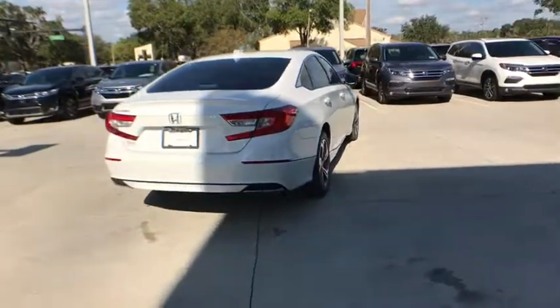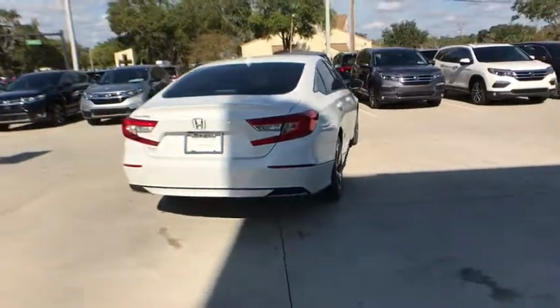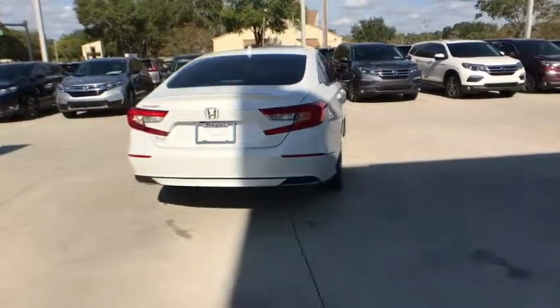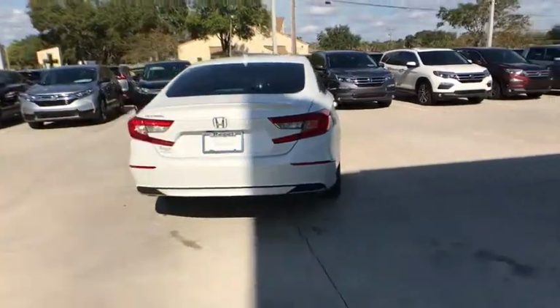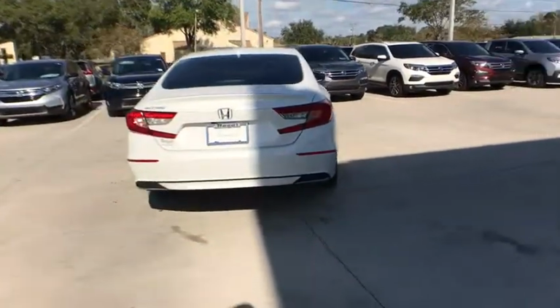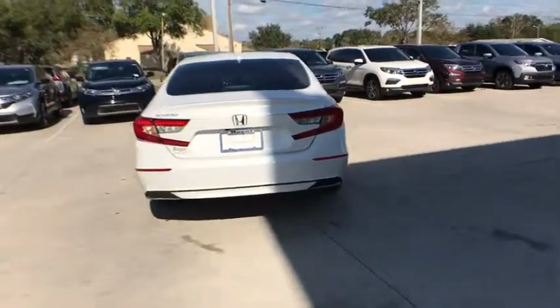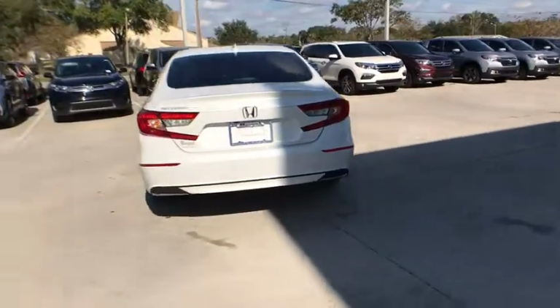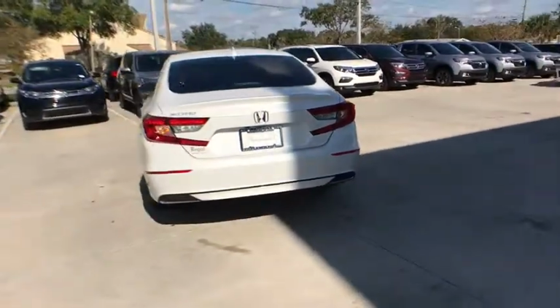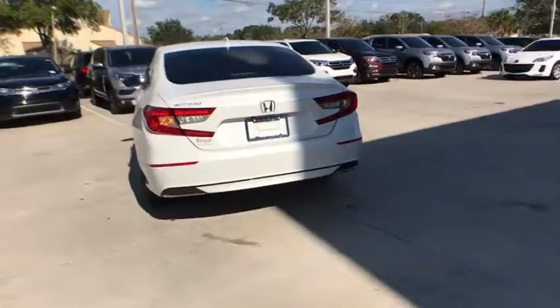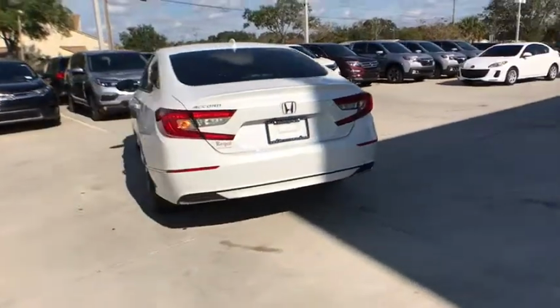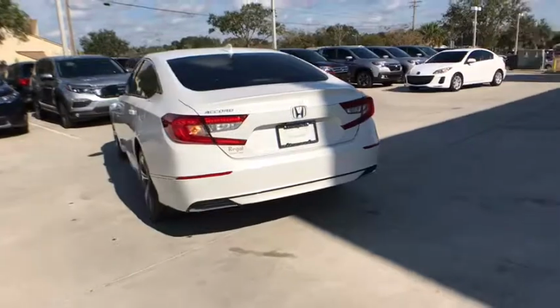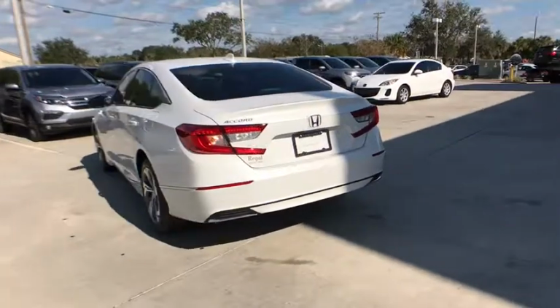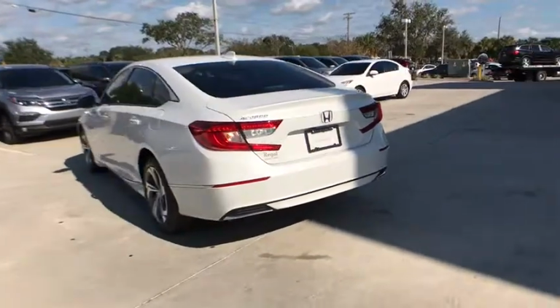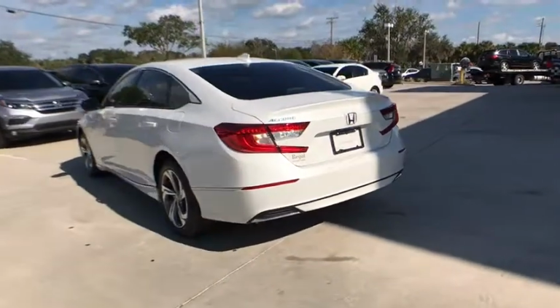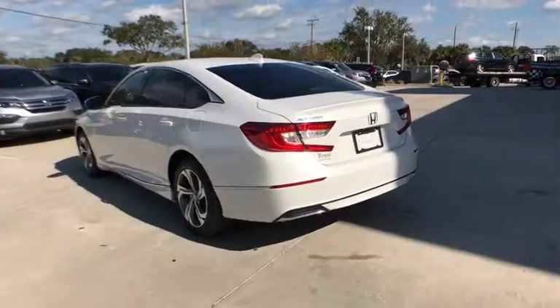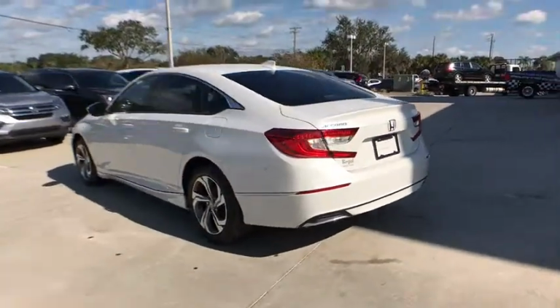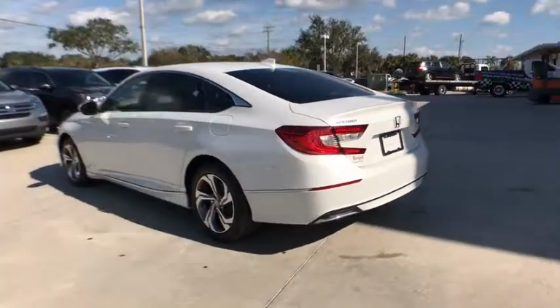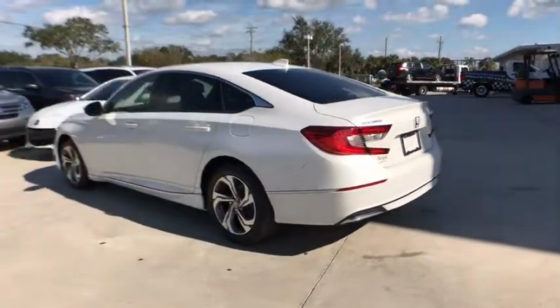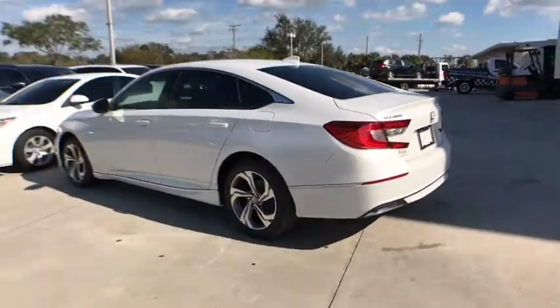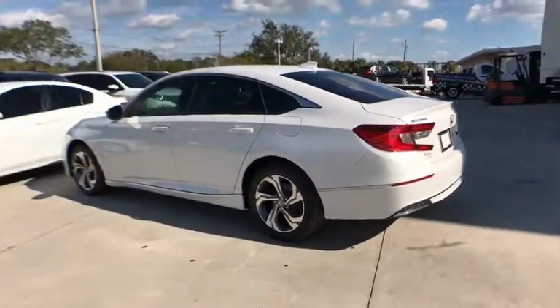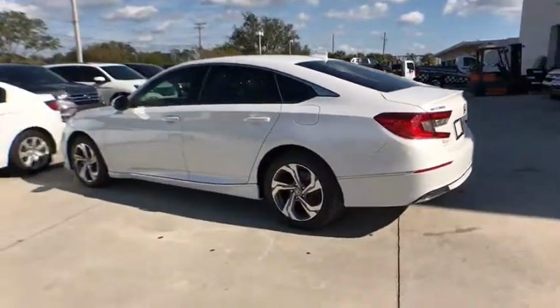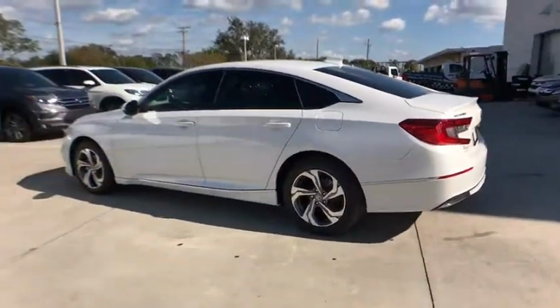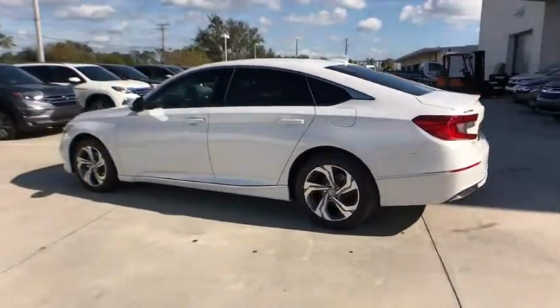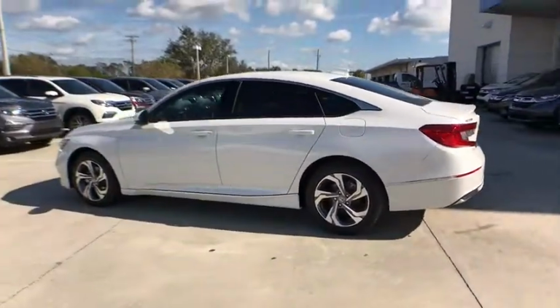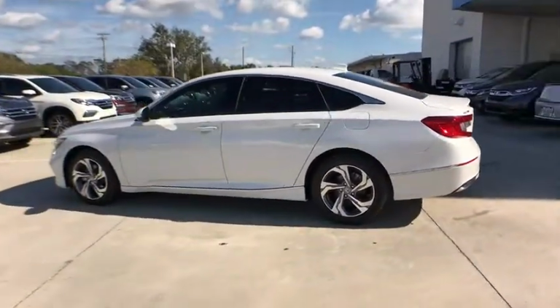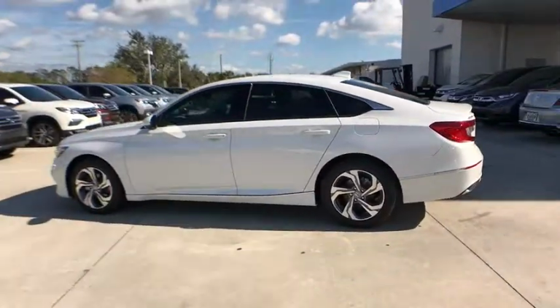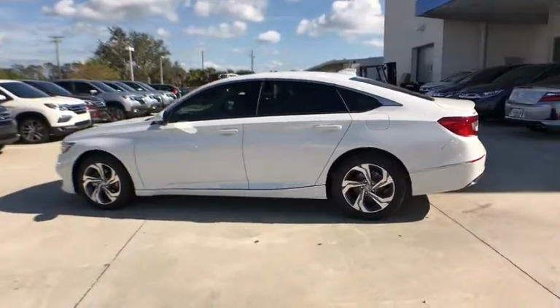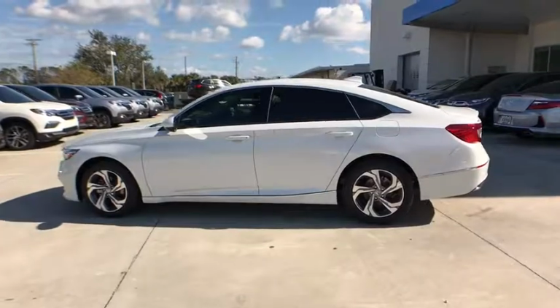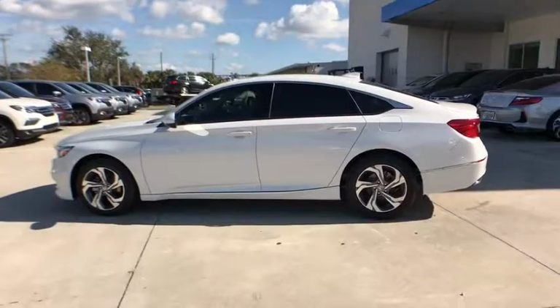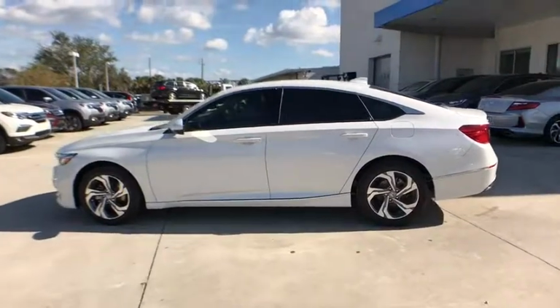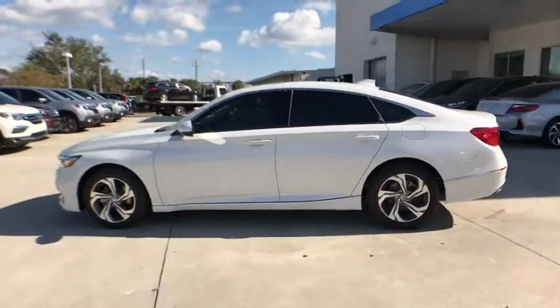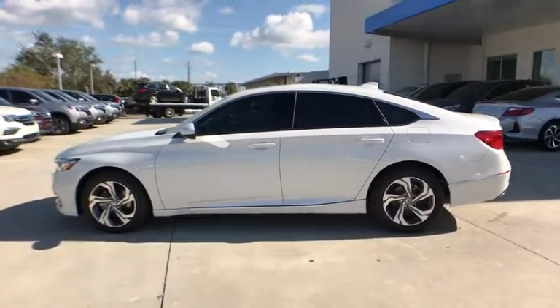Traction control, dual airbags, power steering, alloy wheels, four-wheel disc brakes, eight speakers, electronic stability control, heated front seat.